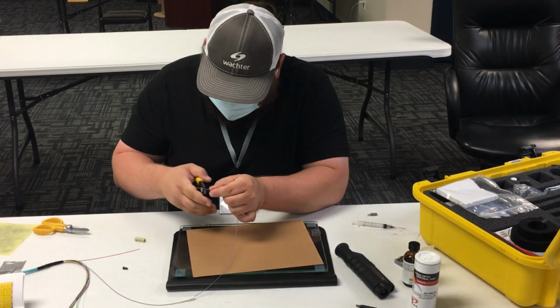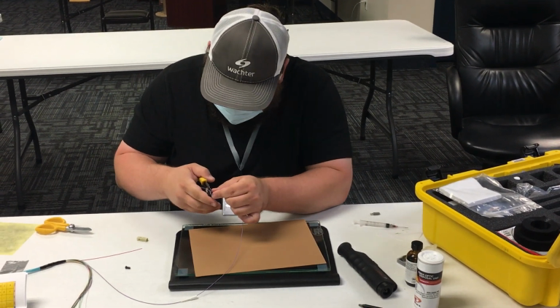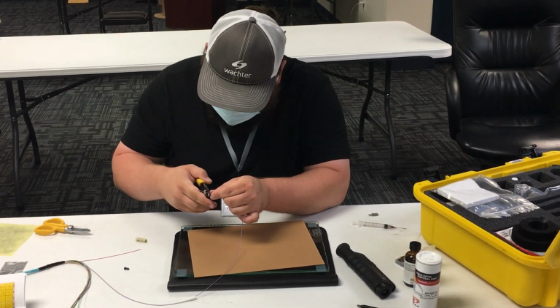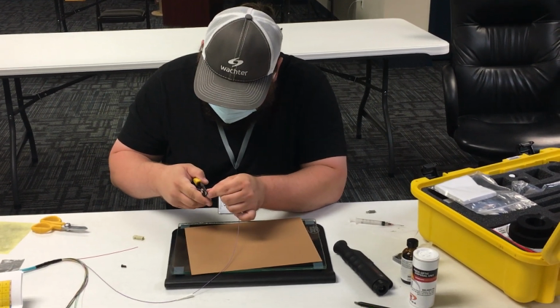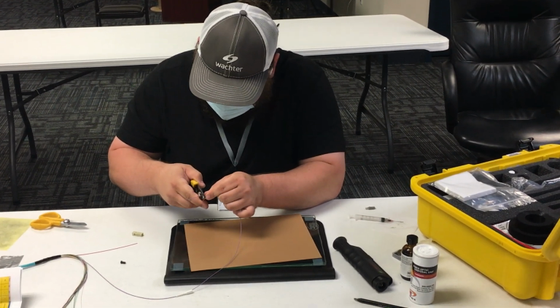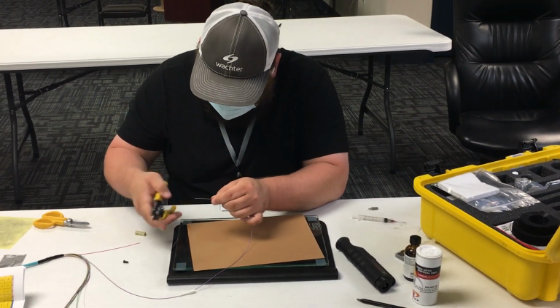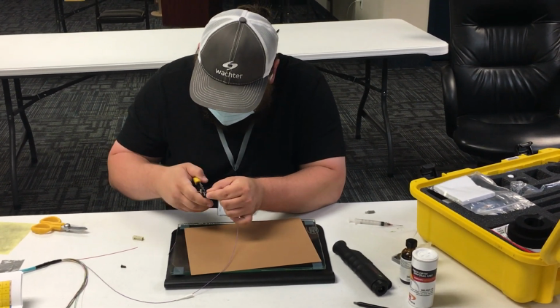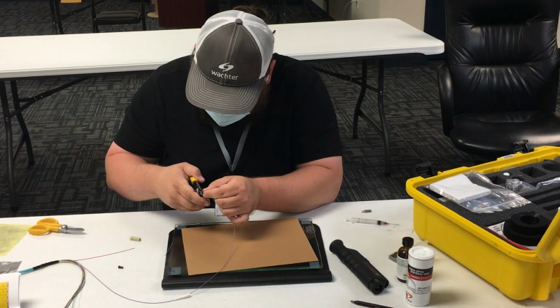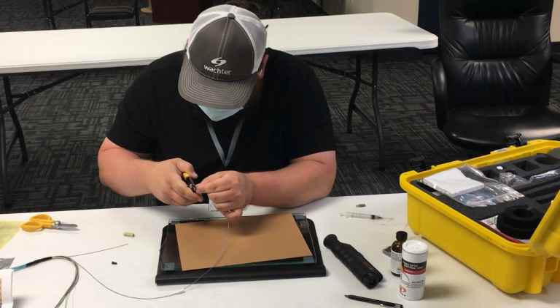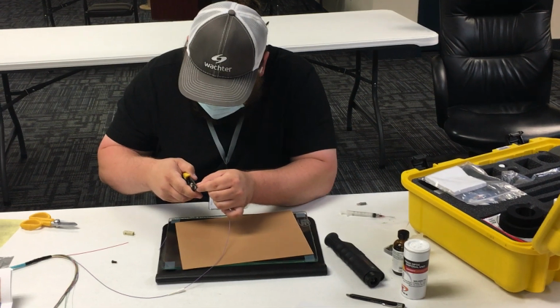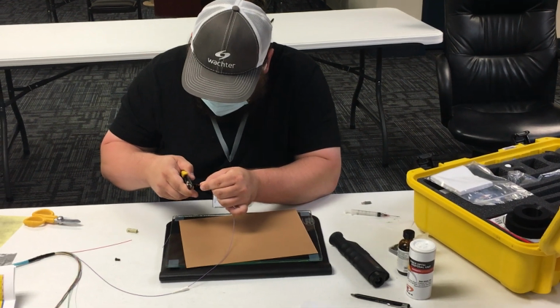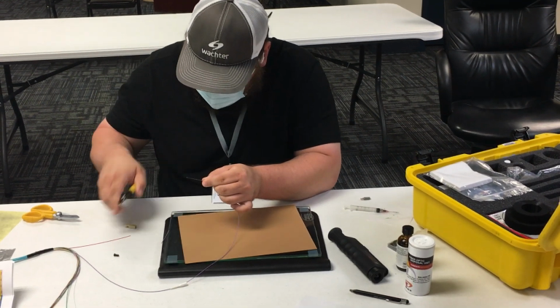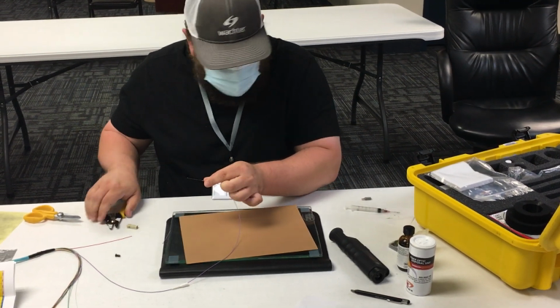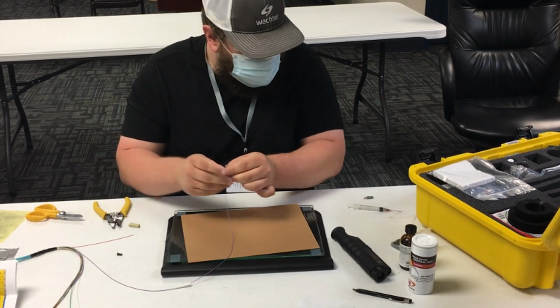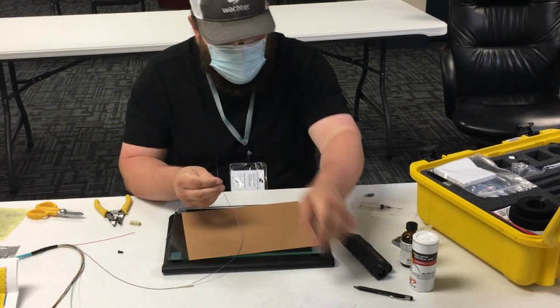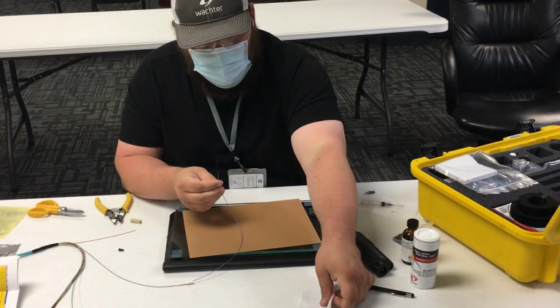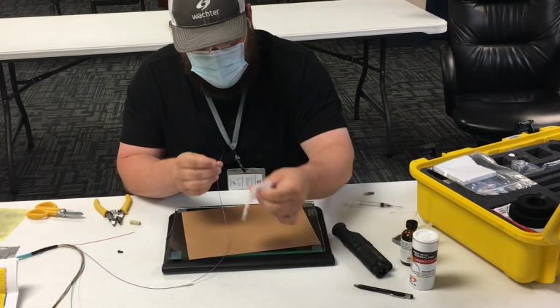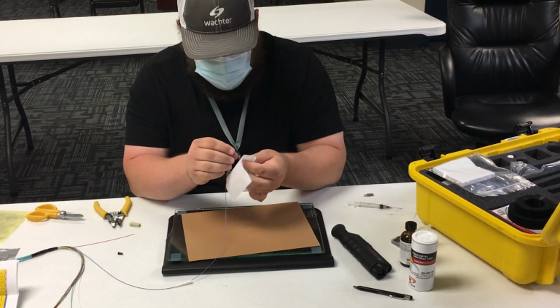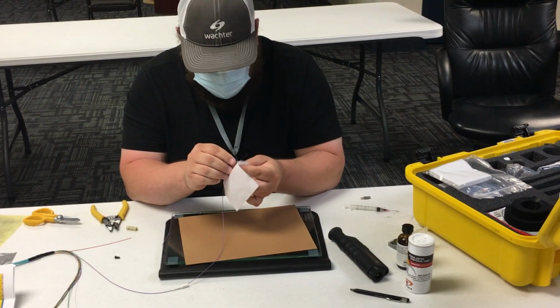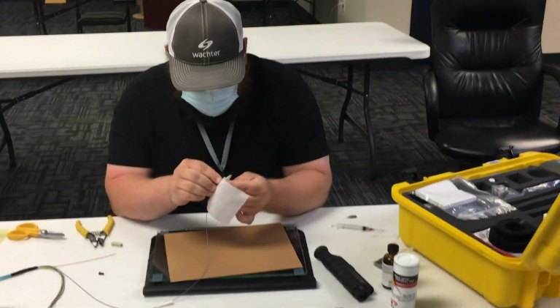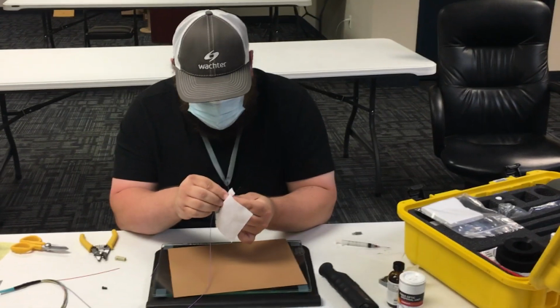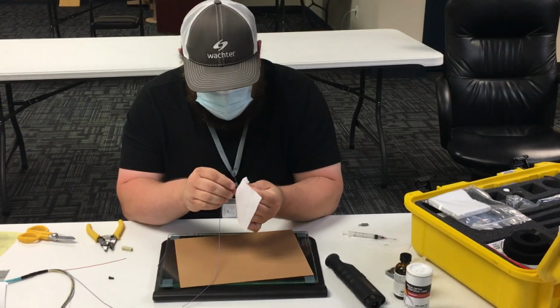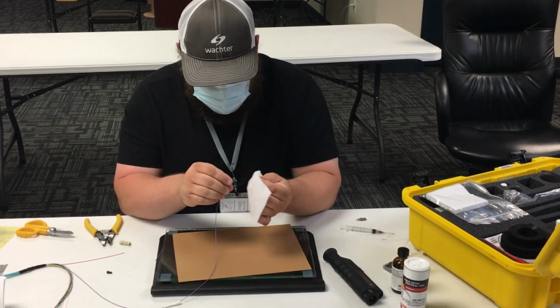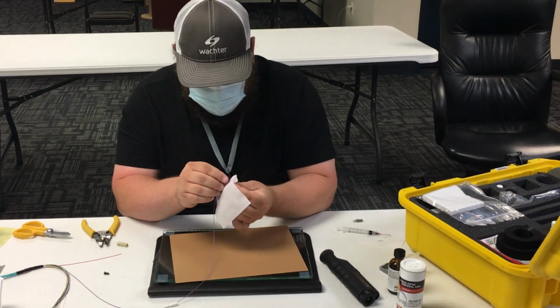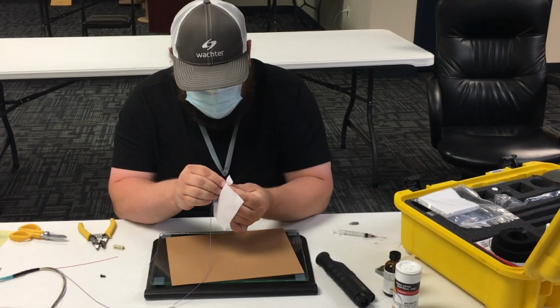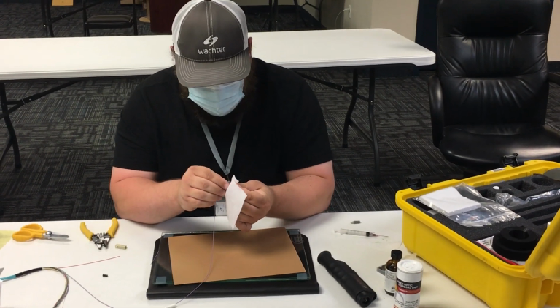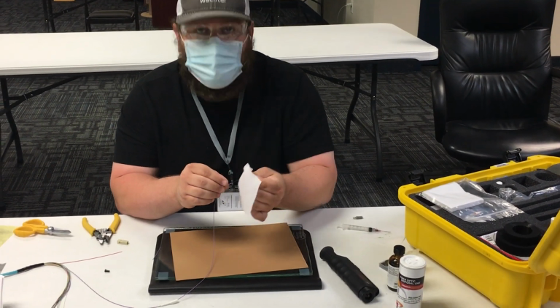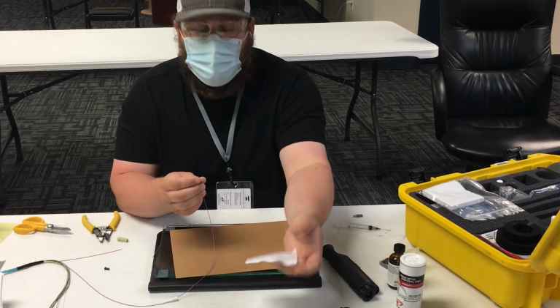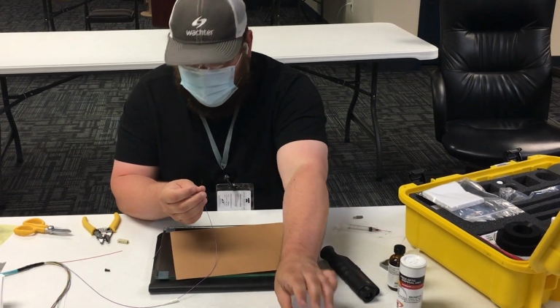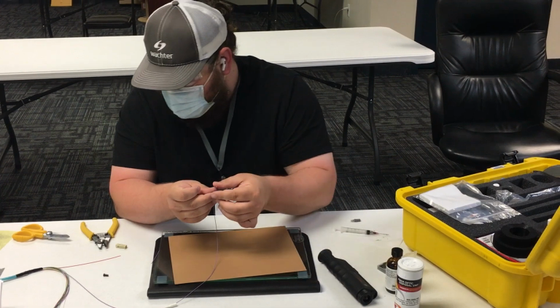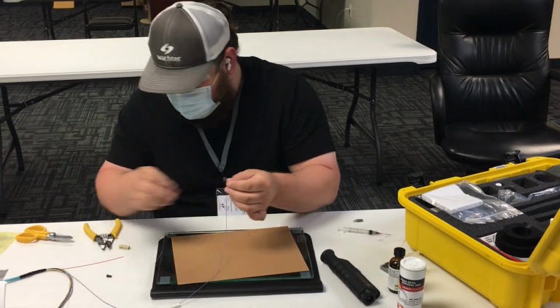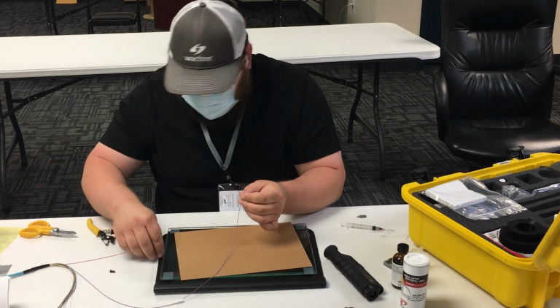Then I'll strip my fiber. Clean that off. It's nice to have alcohol, but if you don't have it, it can still be done.